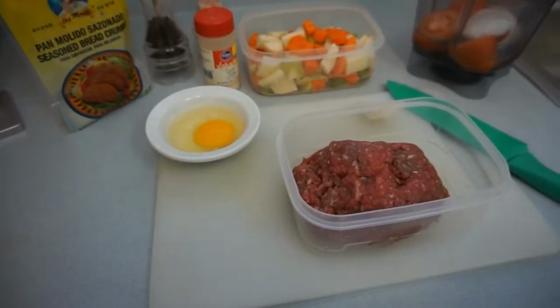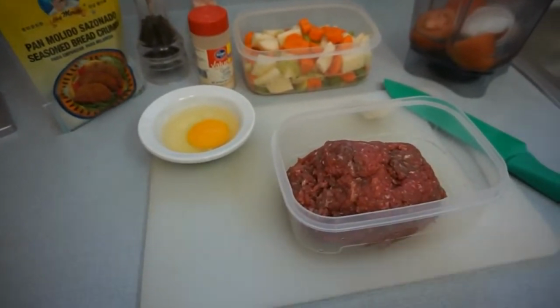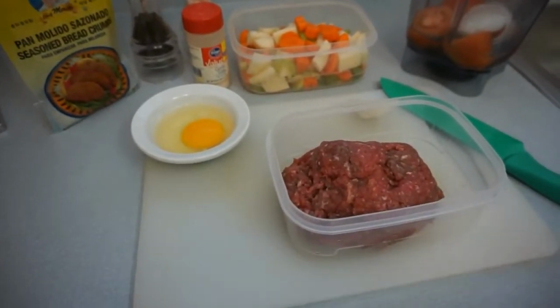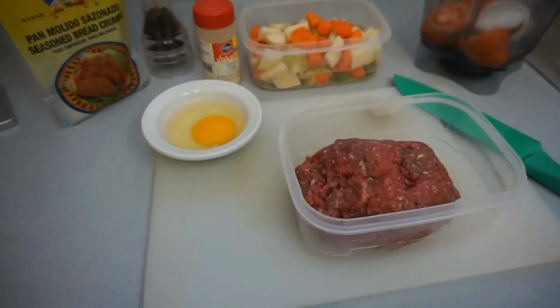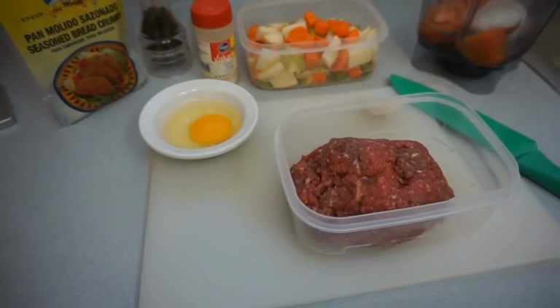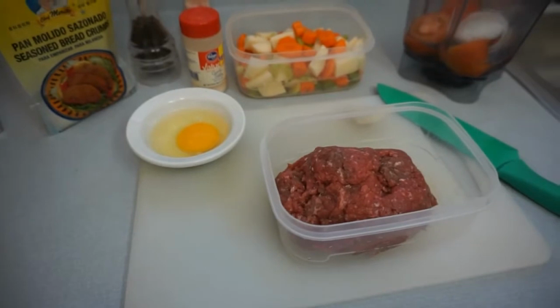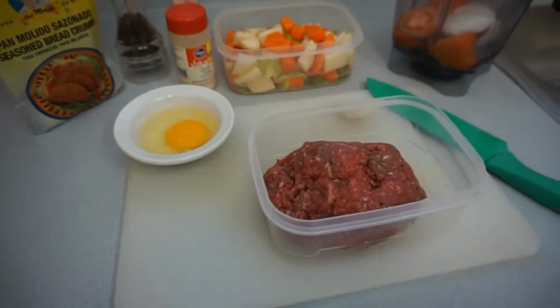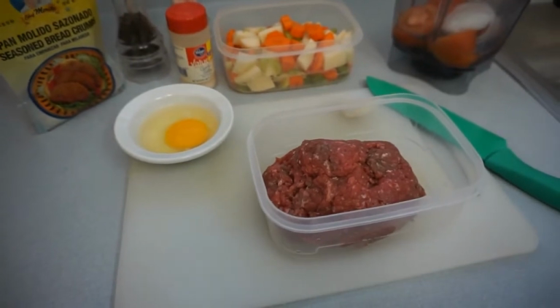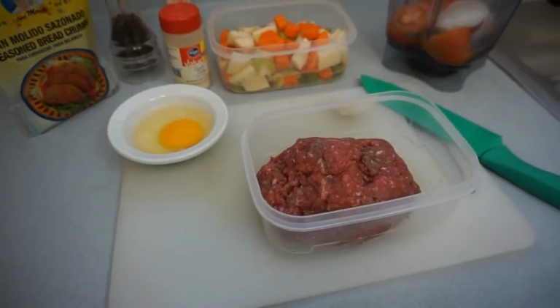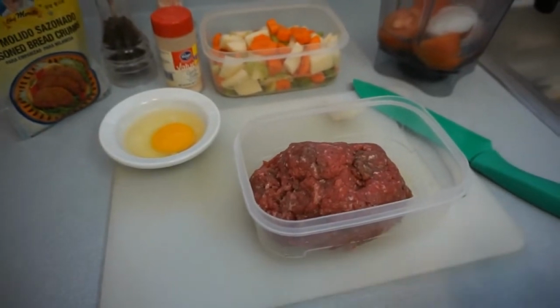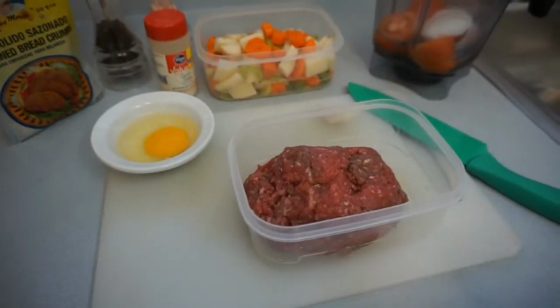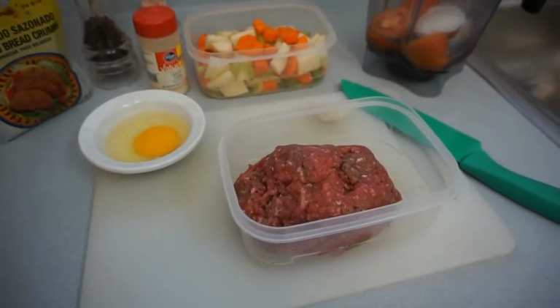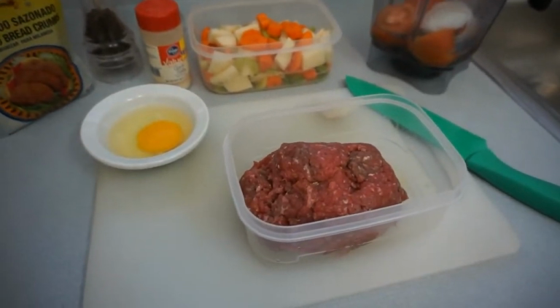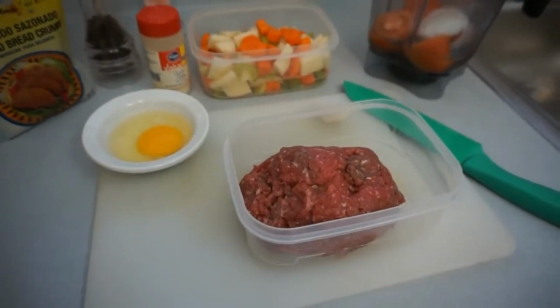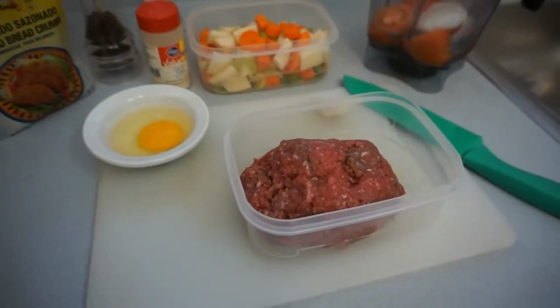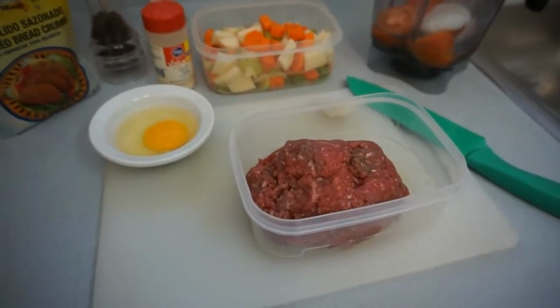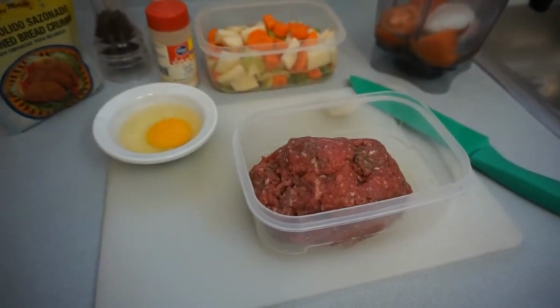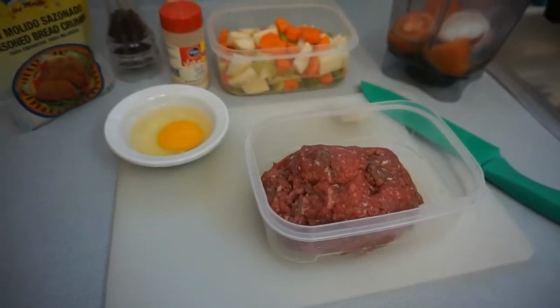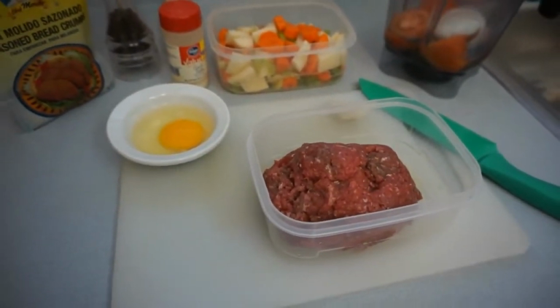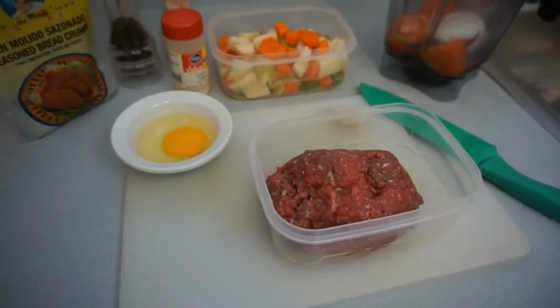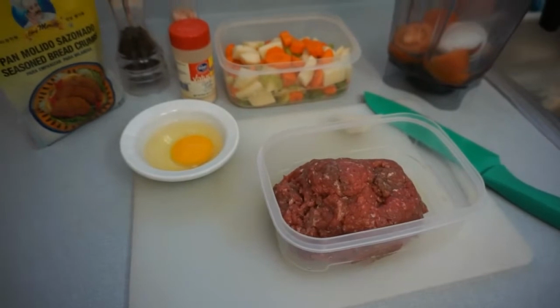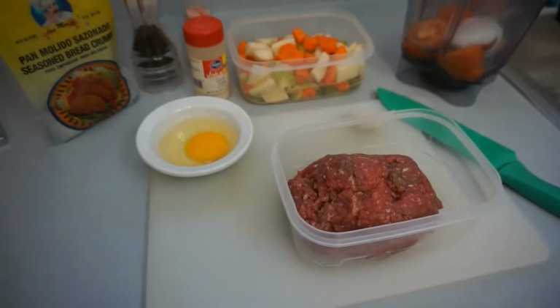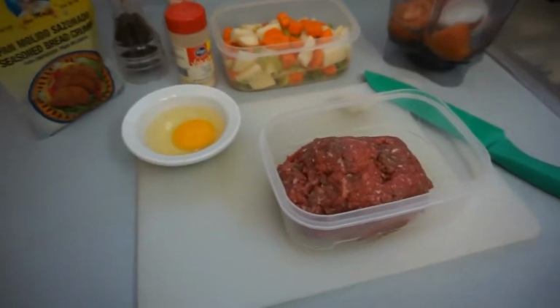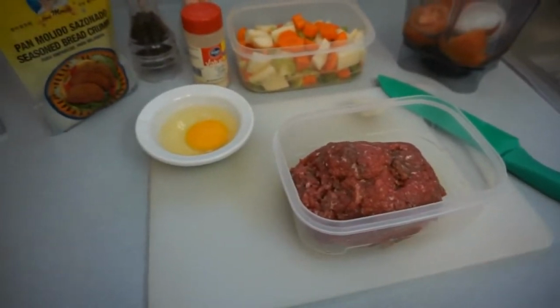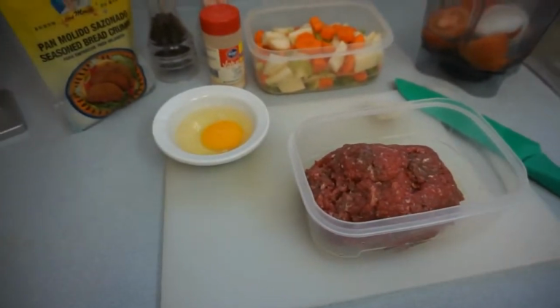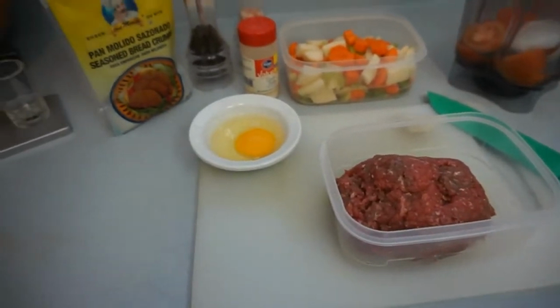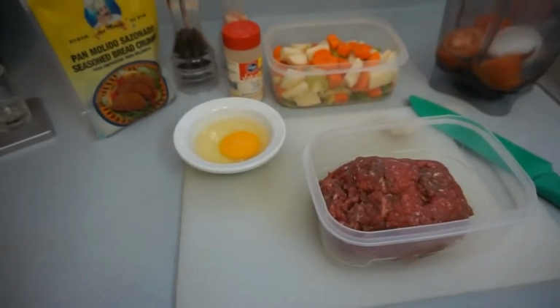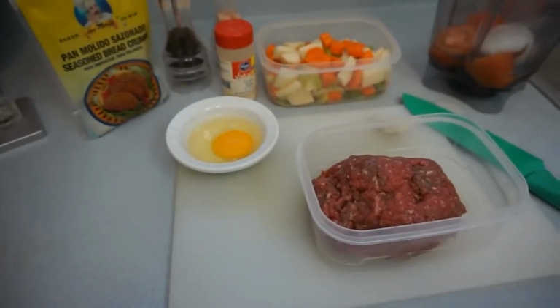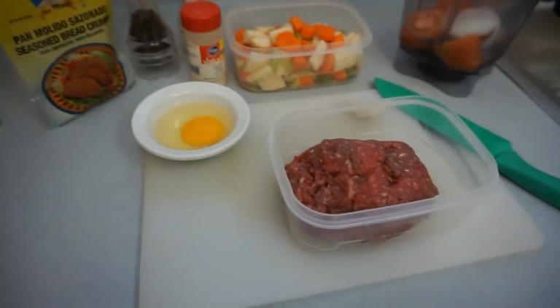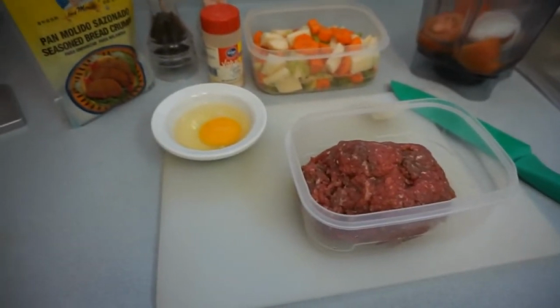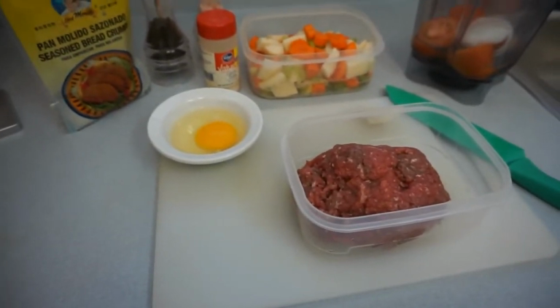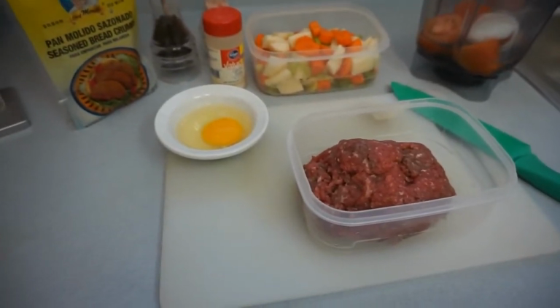Earlier today I did make my caldo de pollo, but I'm making some albondigas now. This will be for tomorrow. It's never too much food to cook, and since I was using almost the same ingredients anyway.